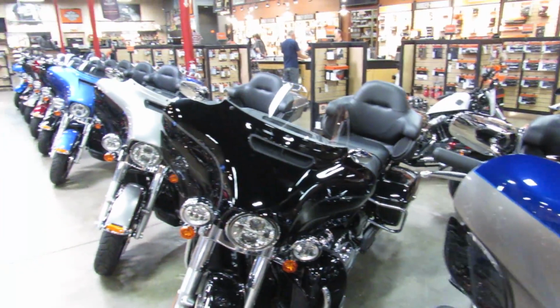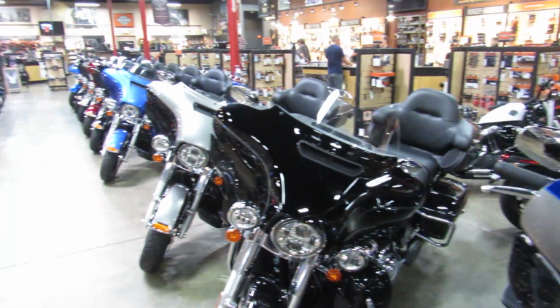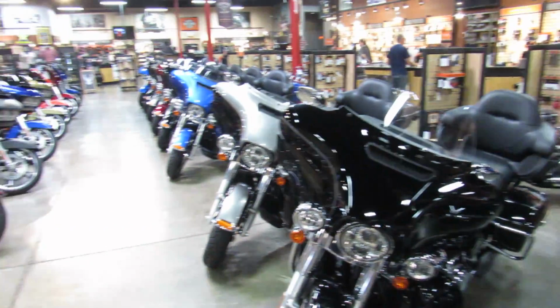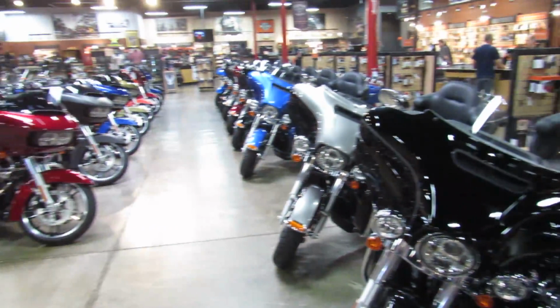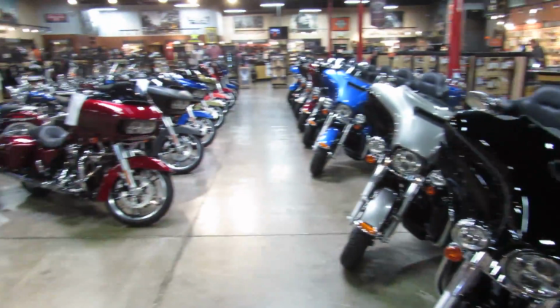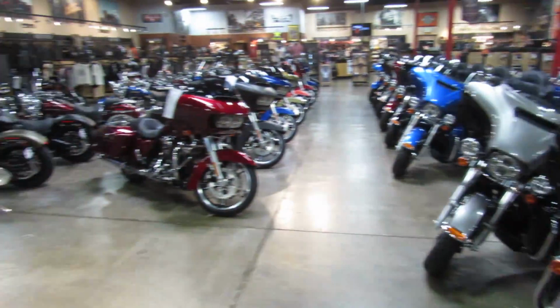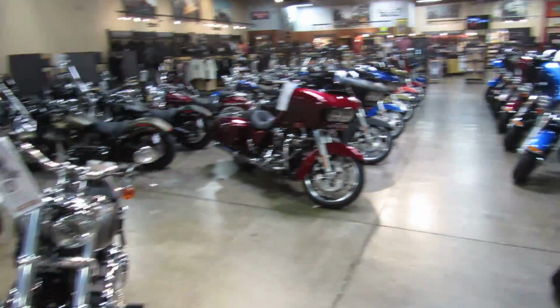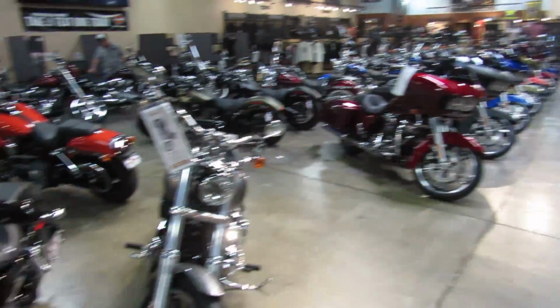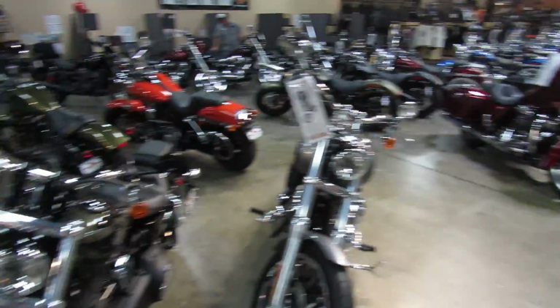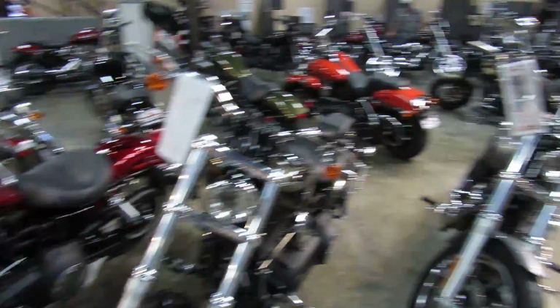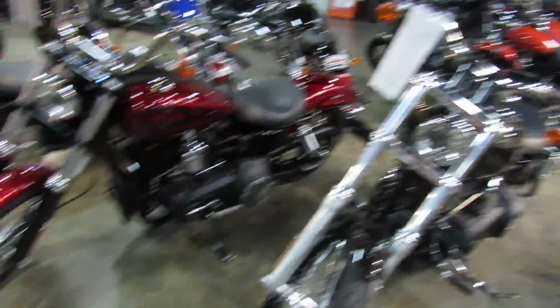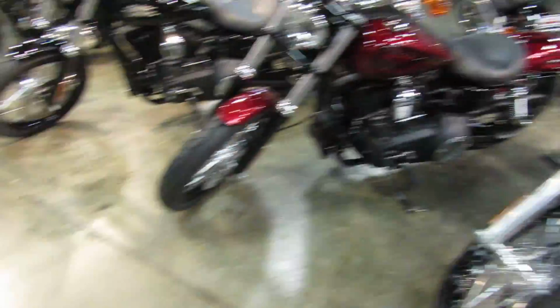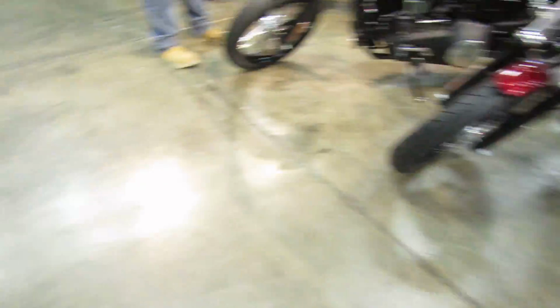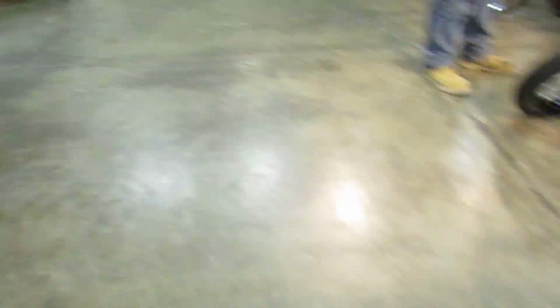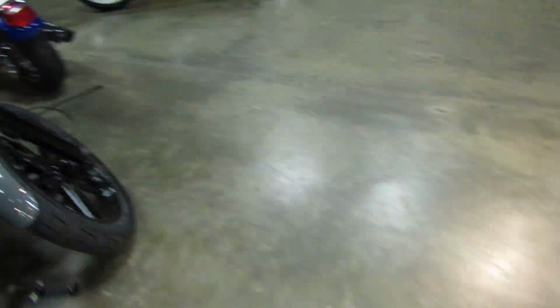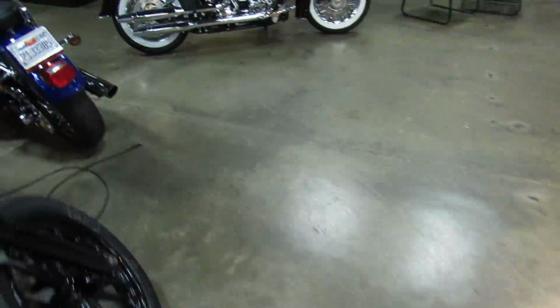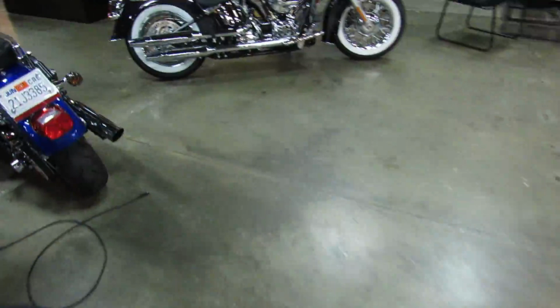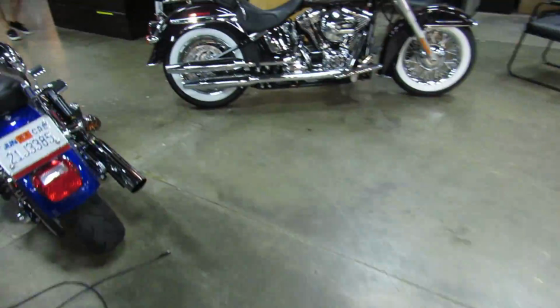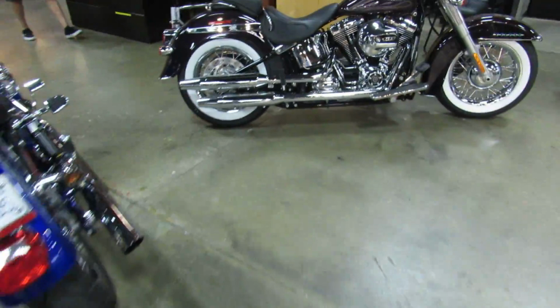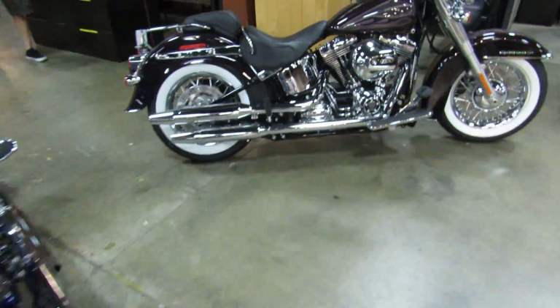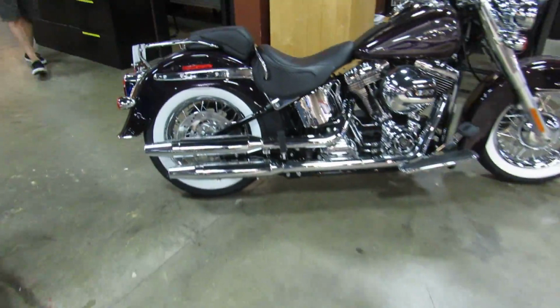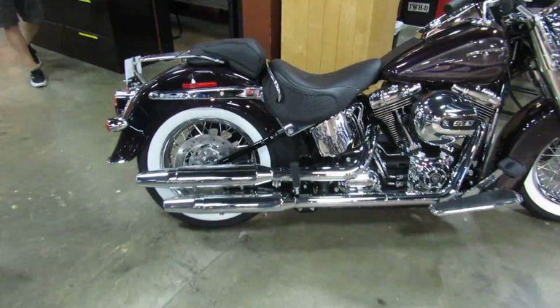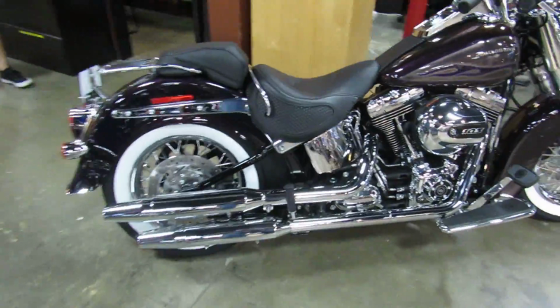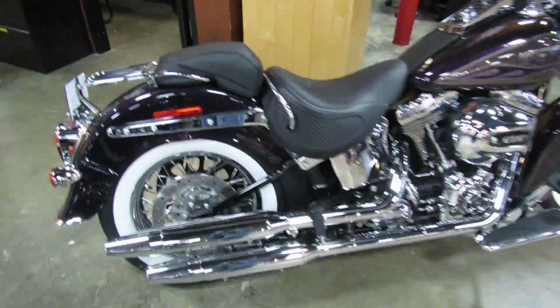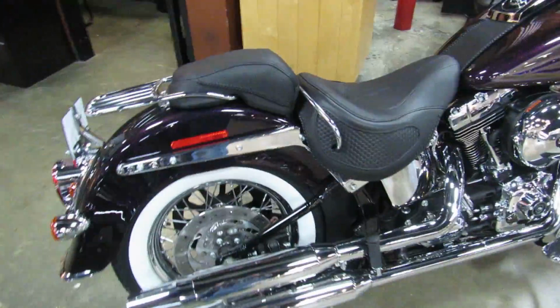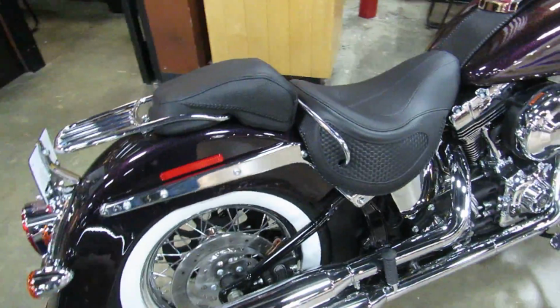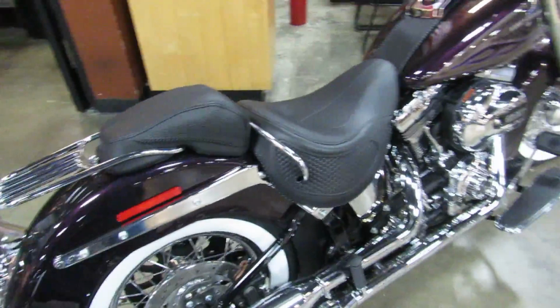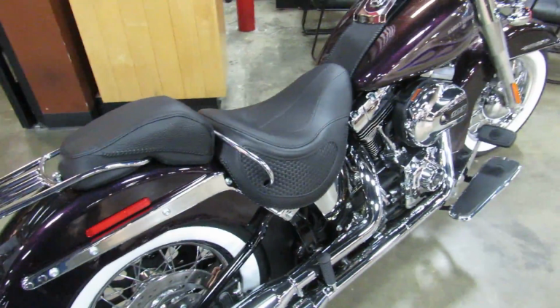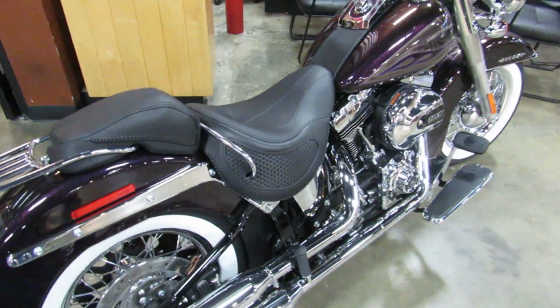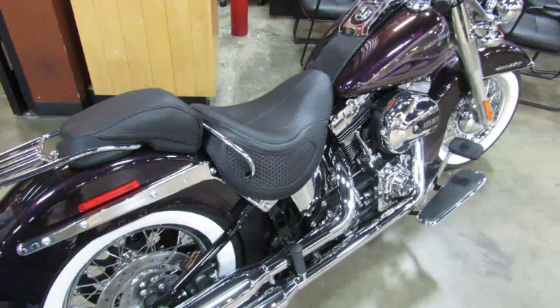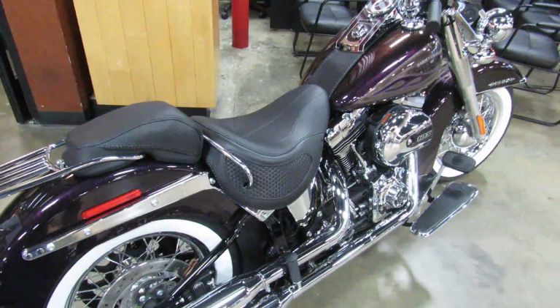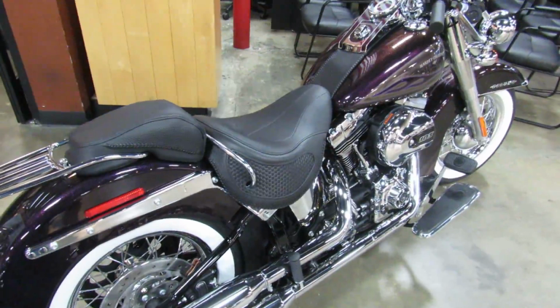Having a hard time remembering this next color — it's Hard Candy Mystic Purple Flake on a 2017 Softail Deluxe.